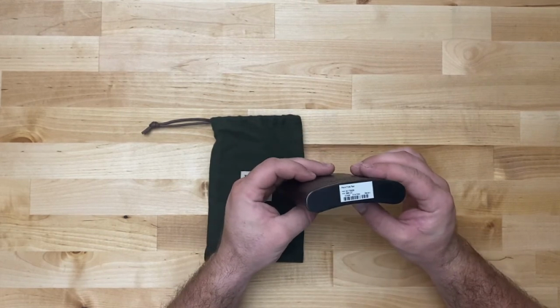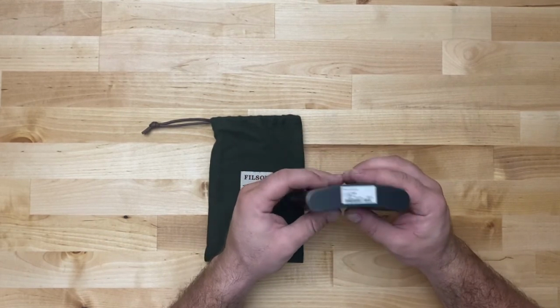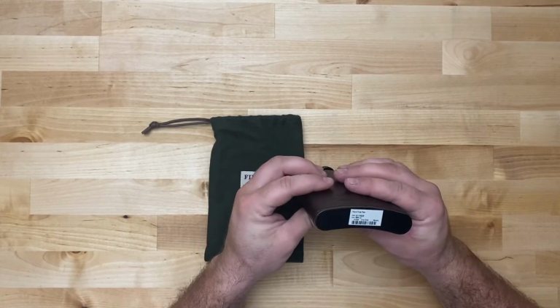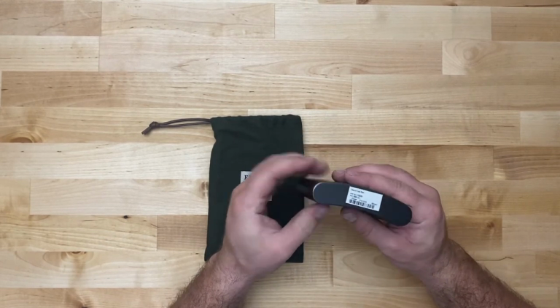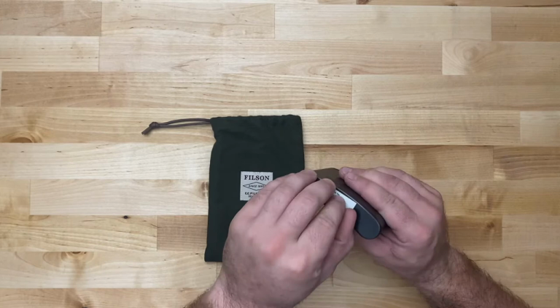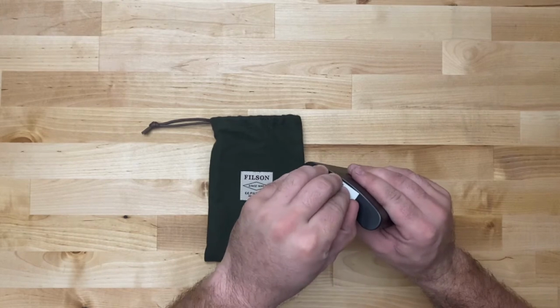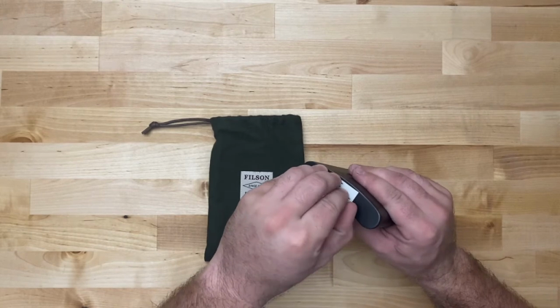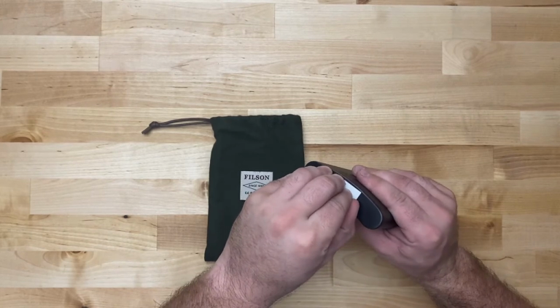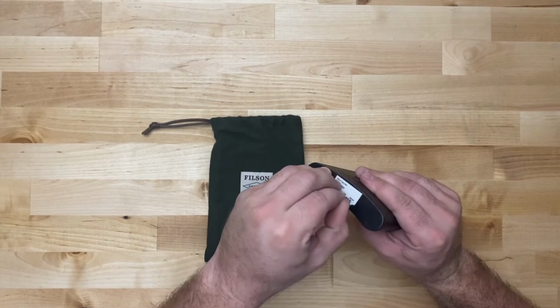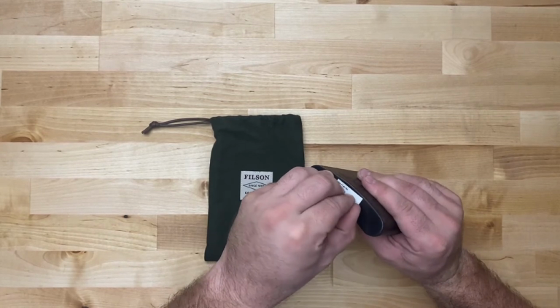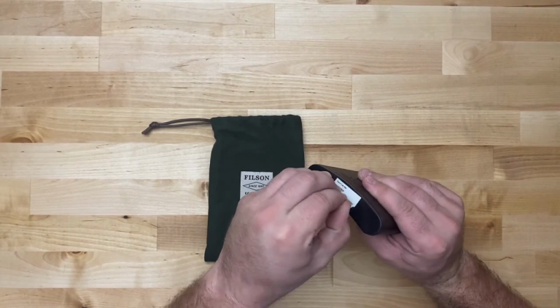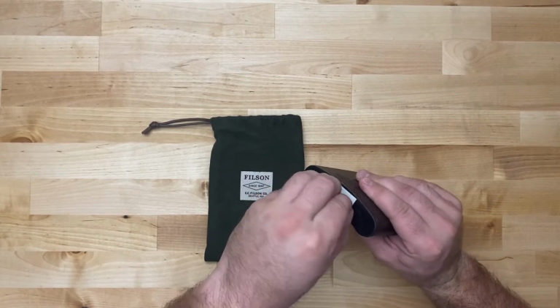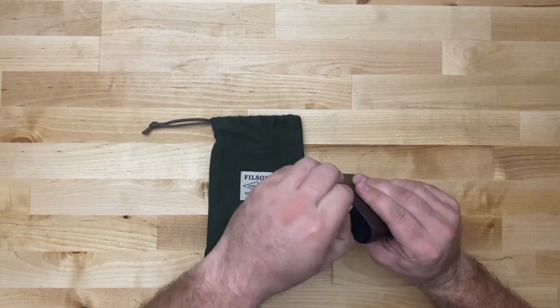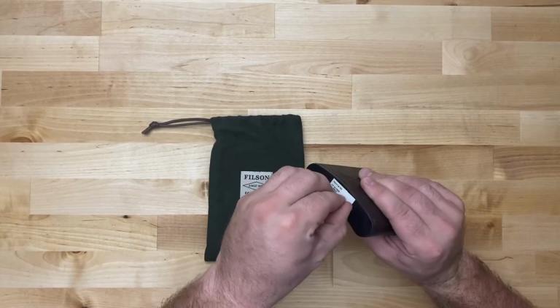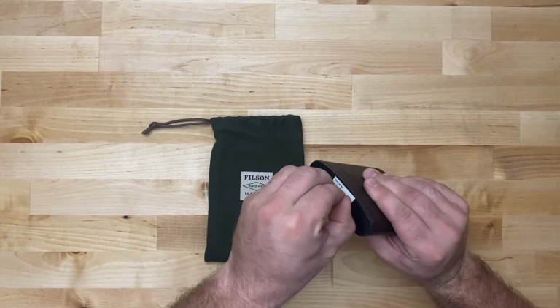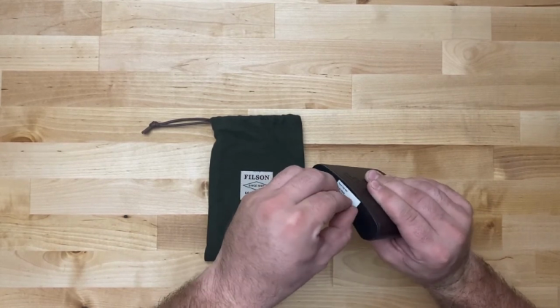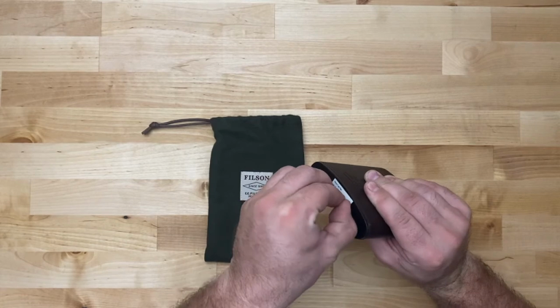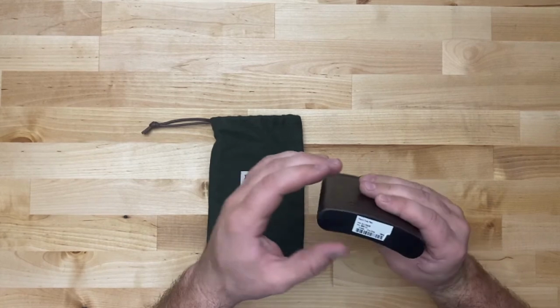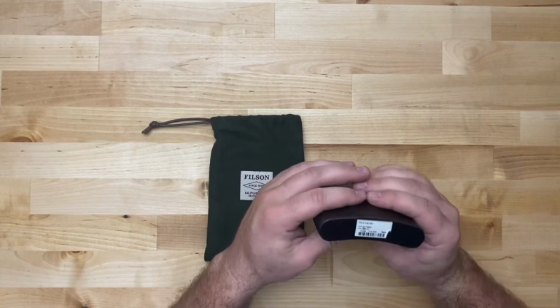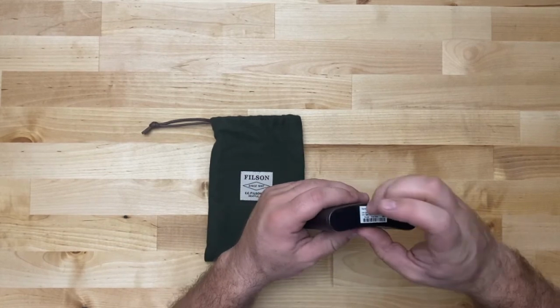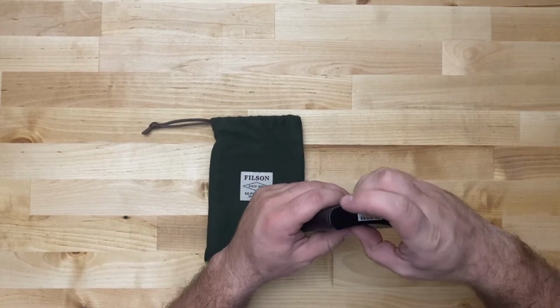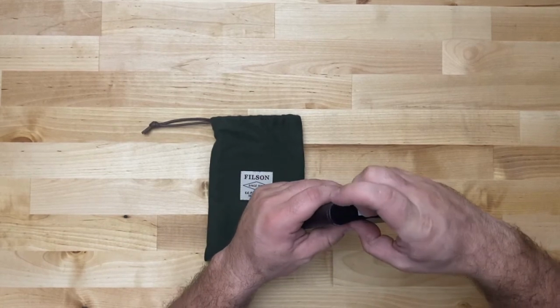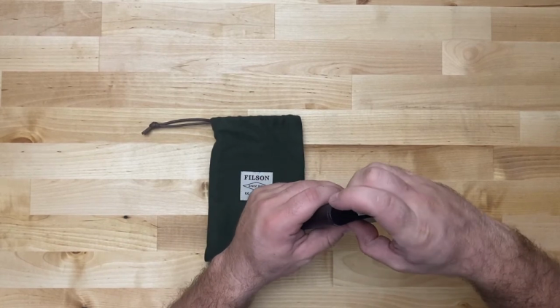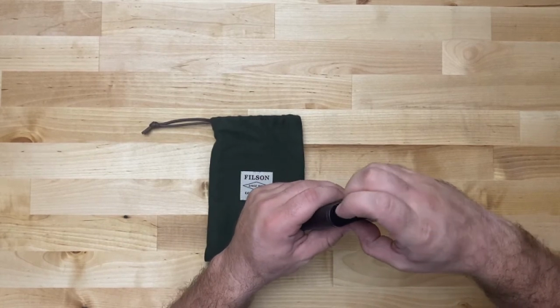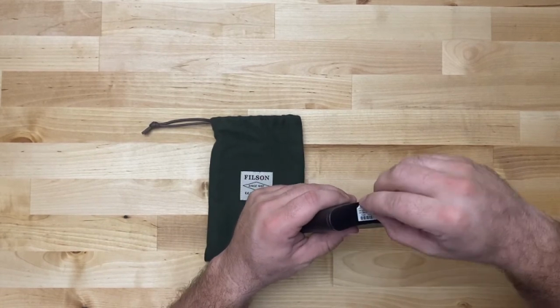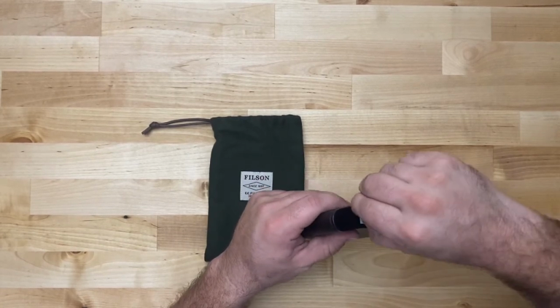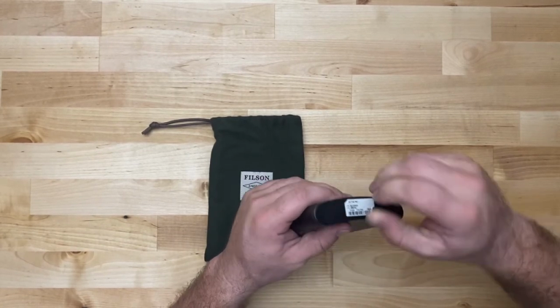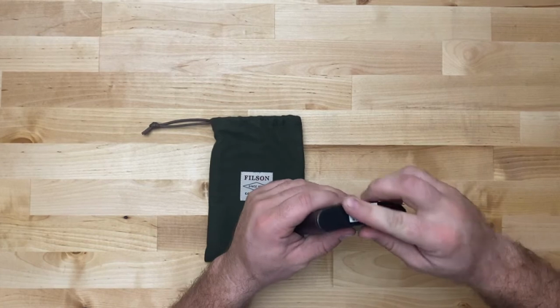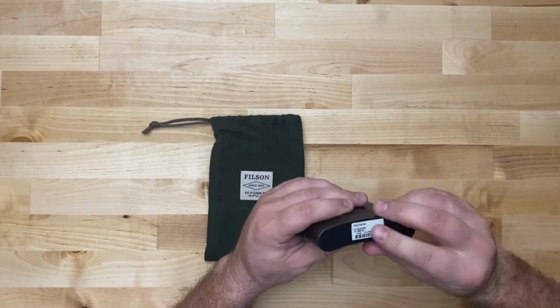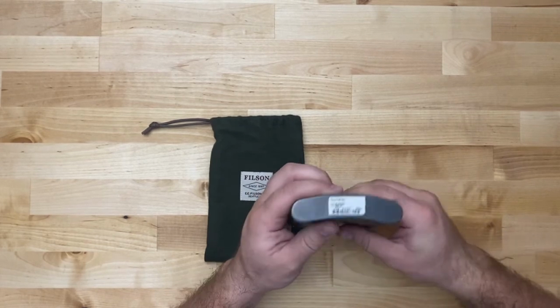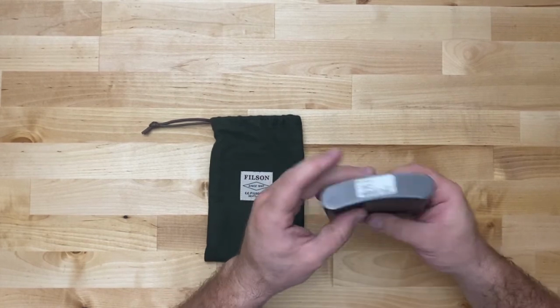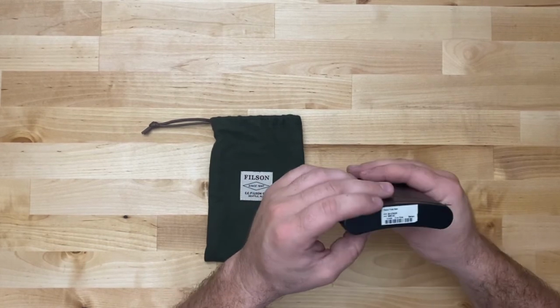Let's see how well this sticker comes off. I hate that. Whatever — I'll clean that up later.